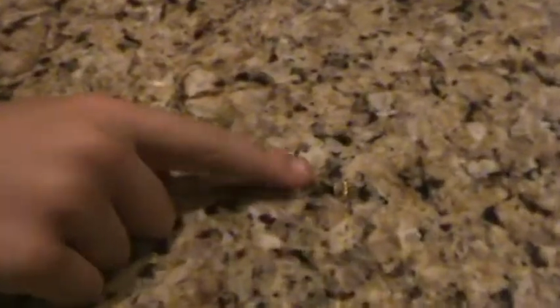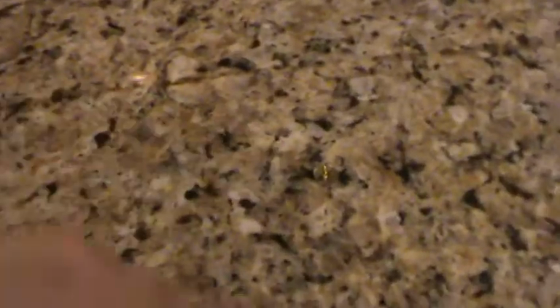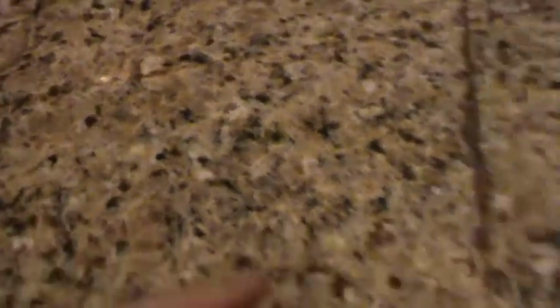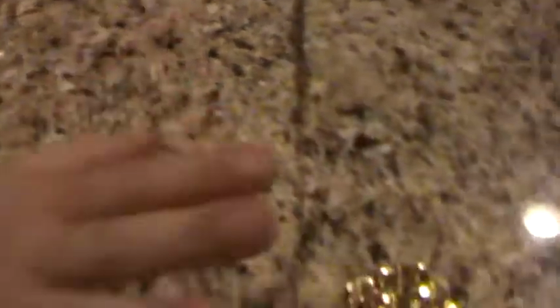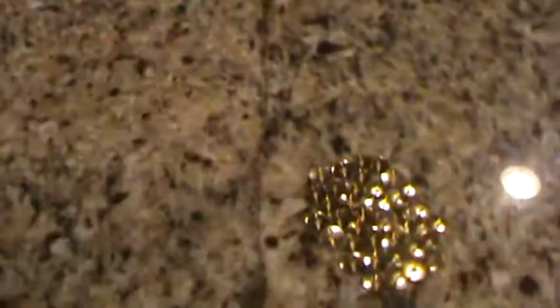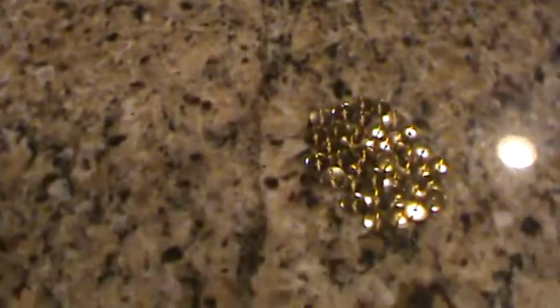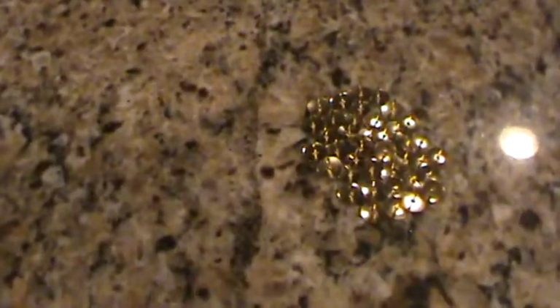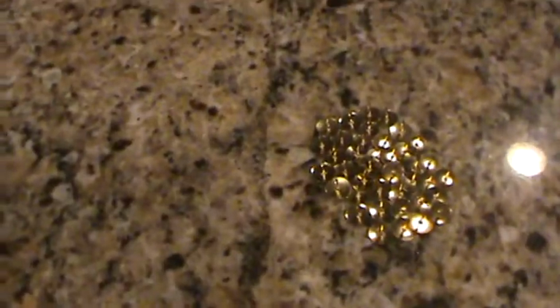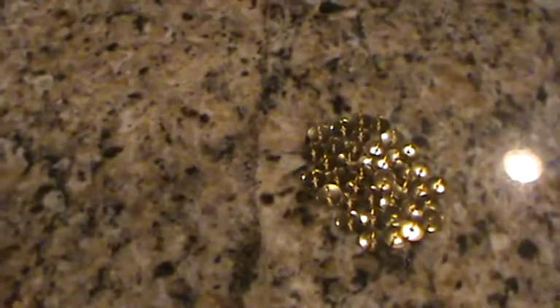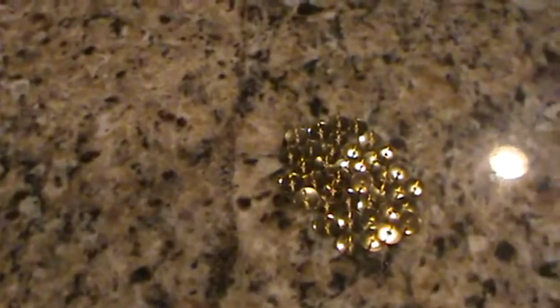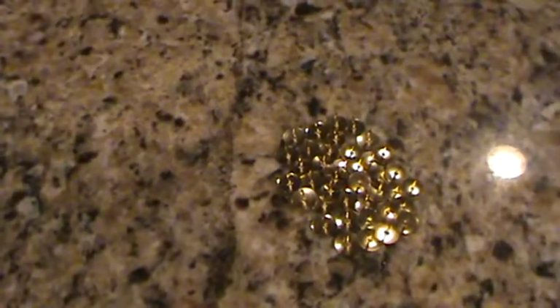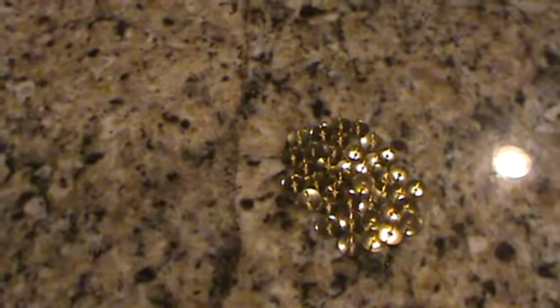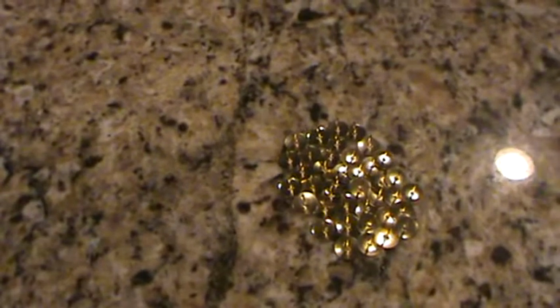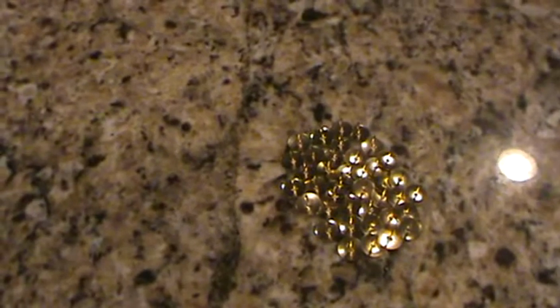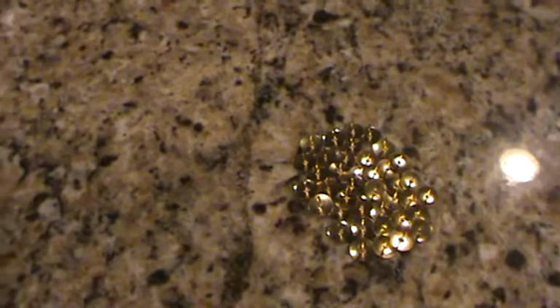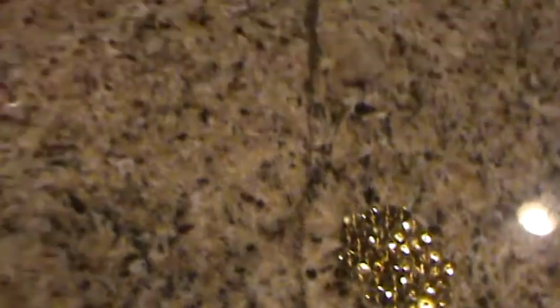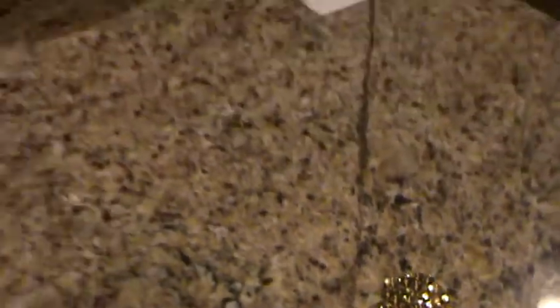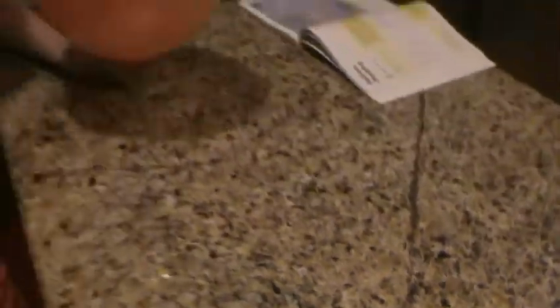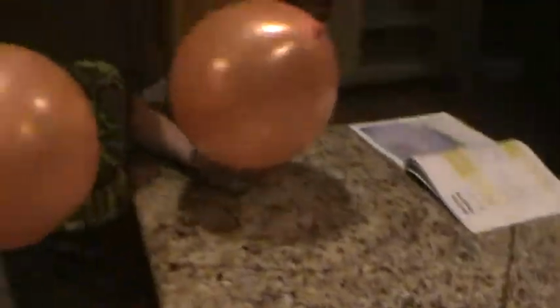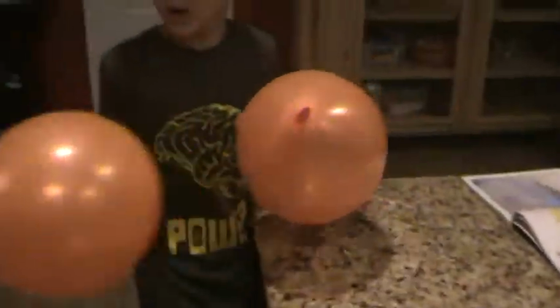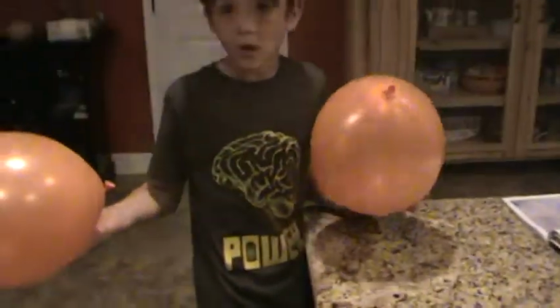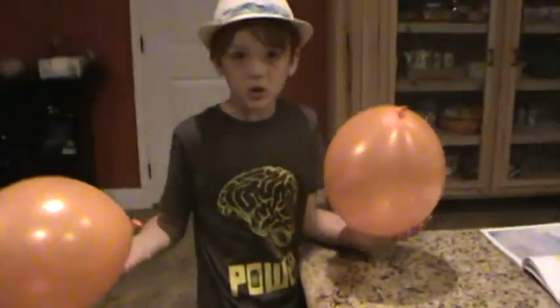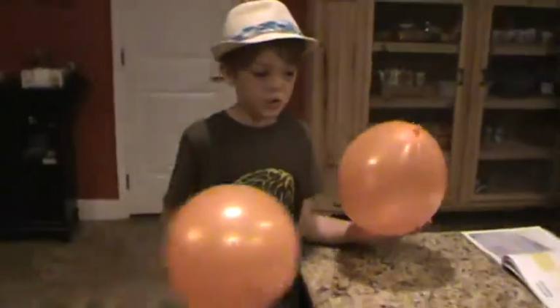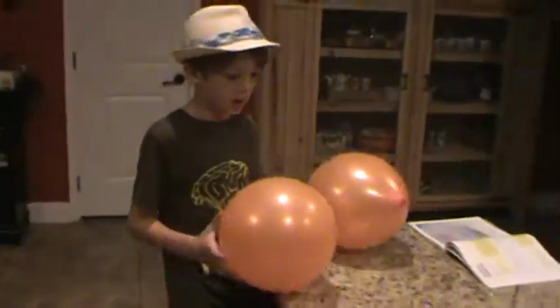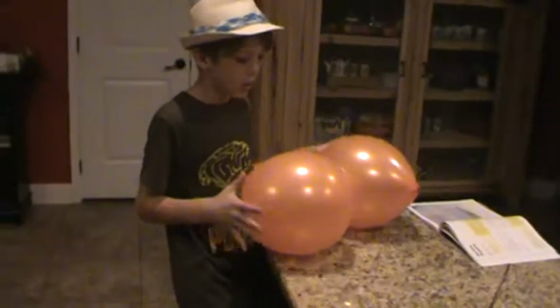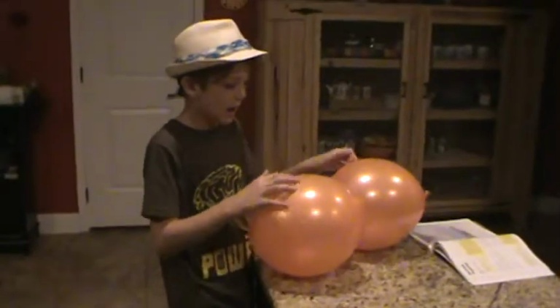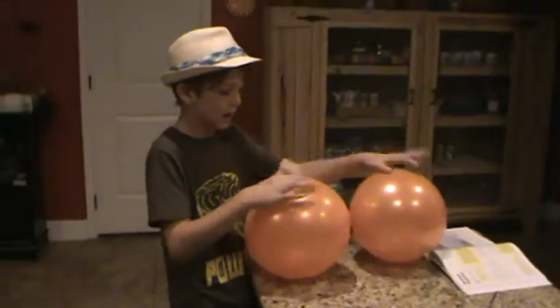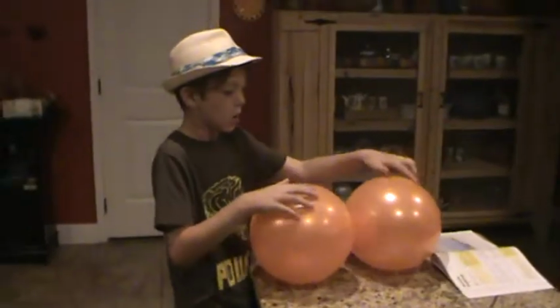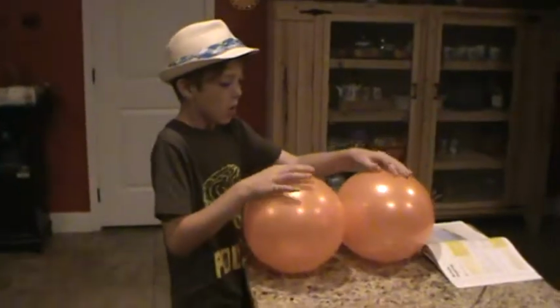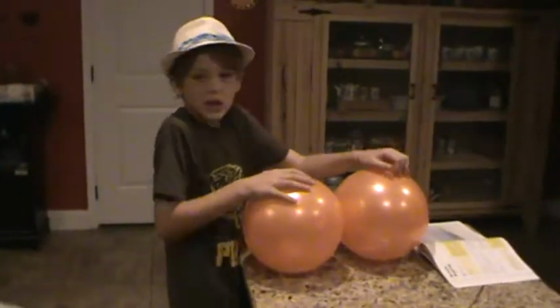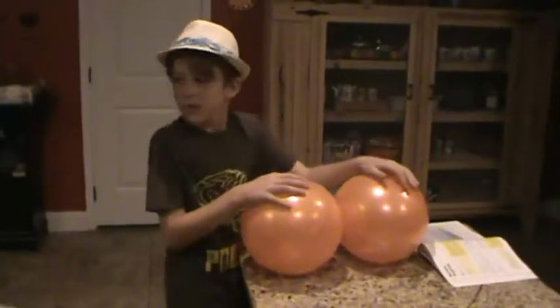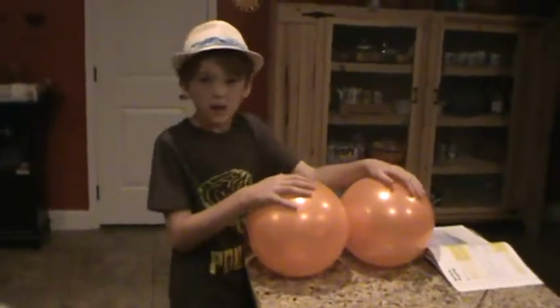We have a few pushpins. We don't have a hundred like in the book. We have two balloons — we have one extra on the table just in case we needed it.